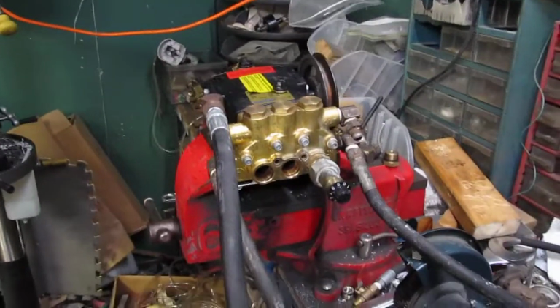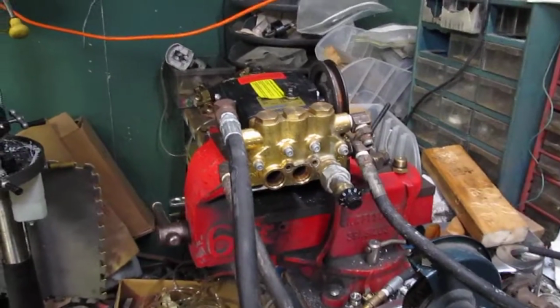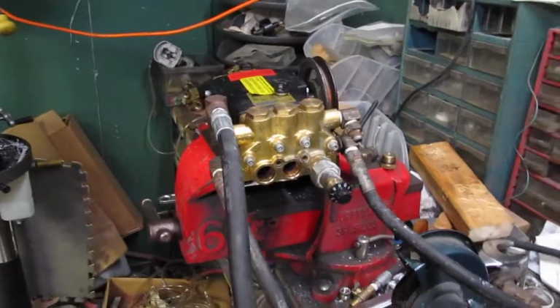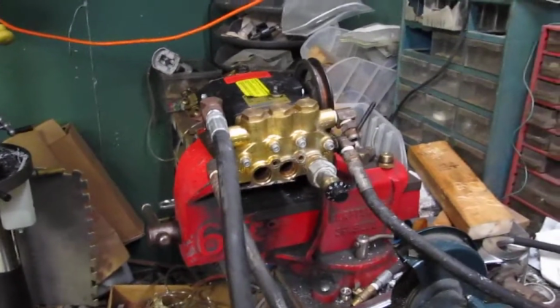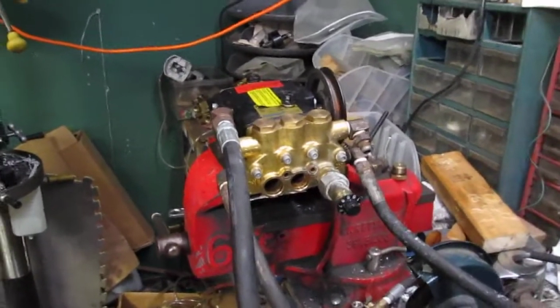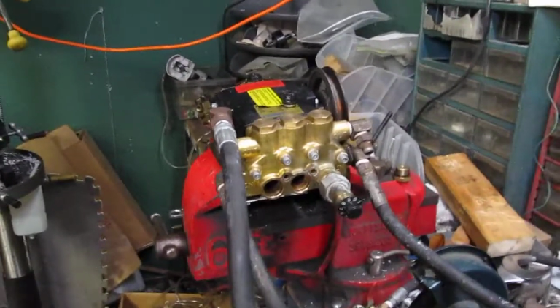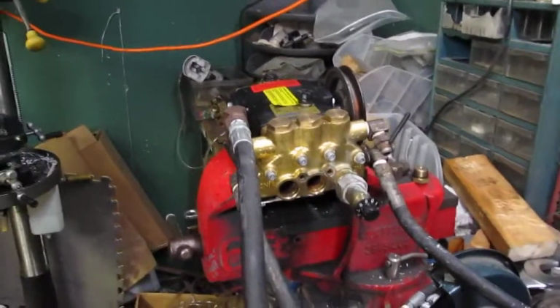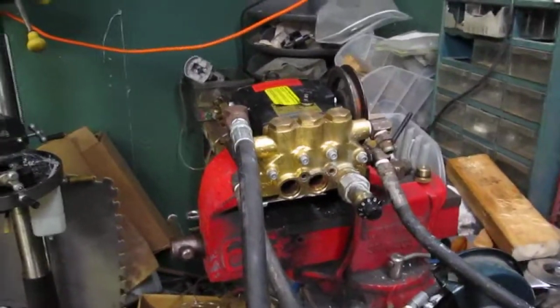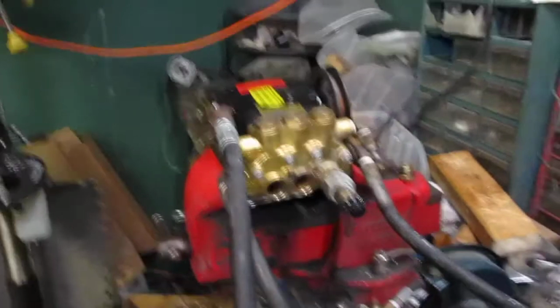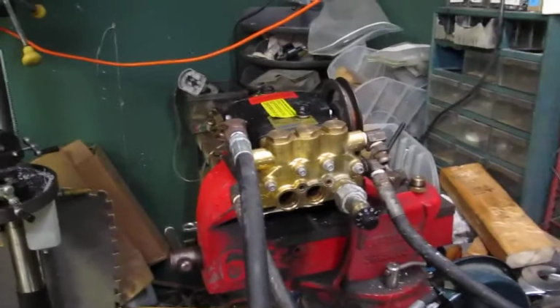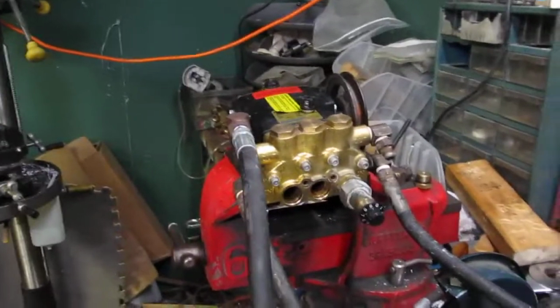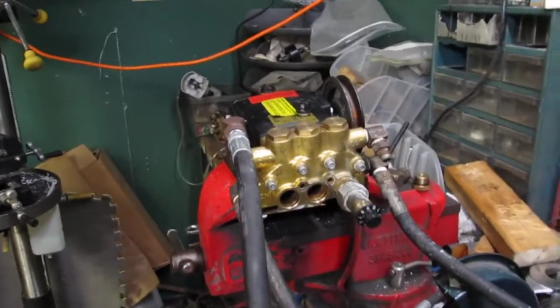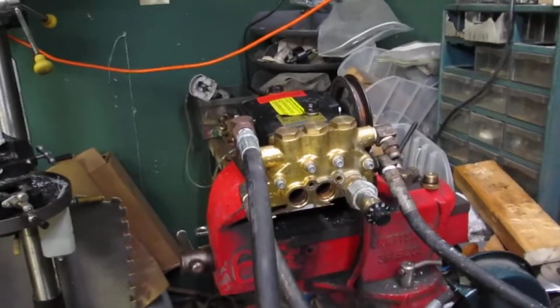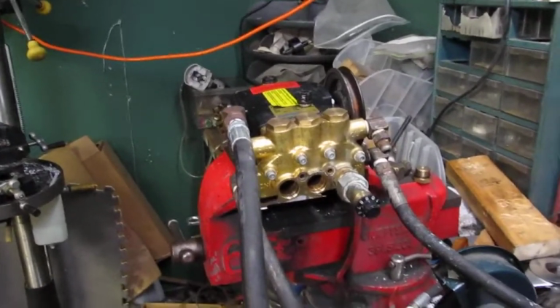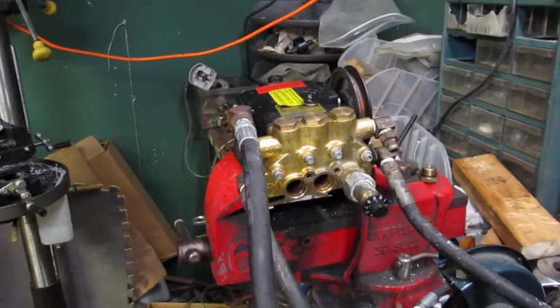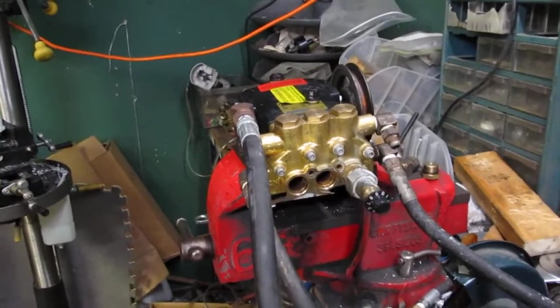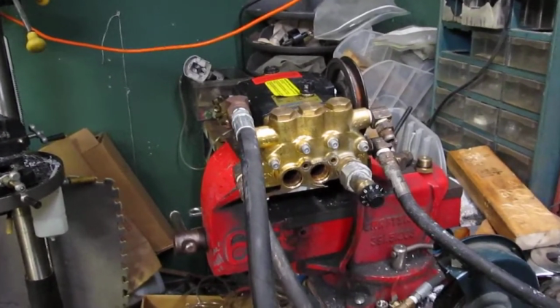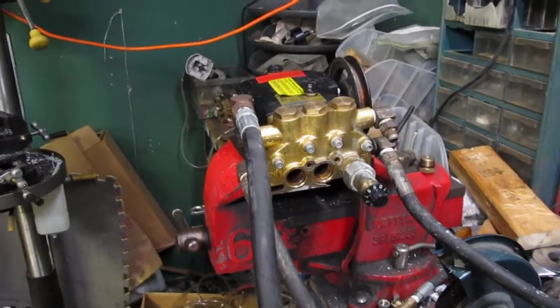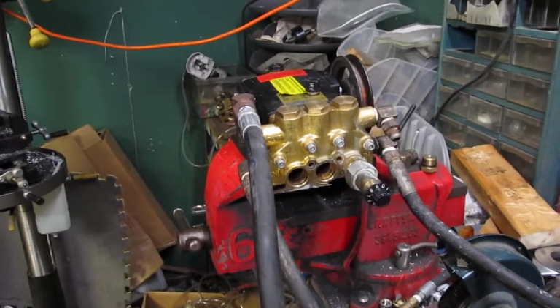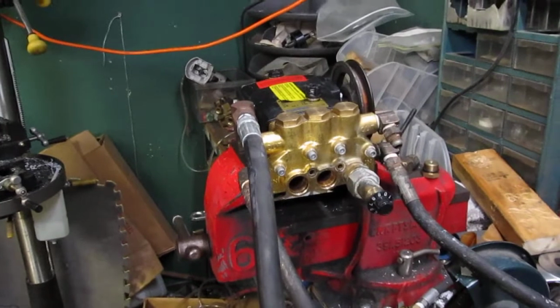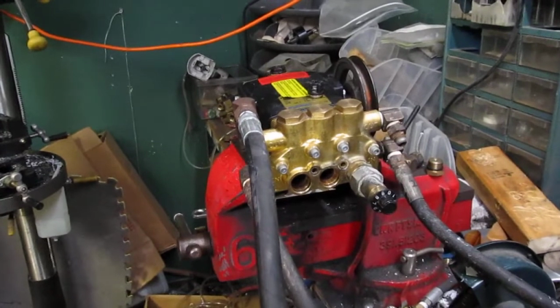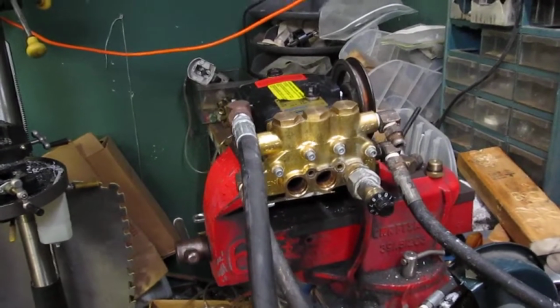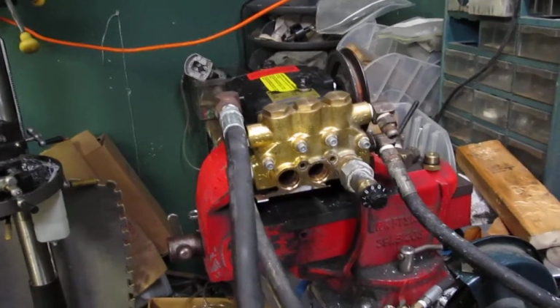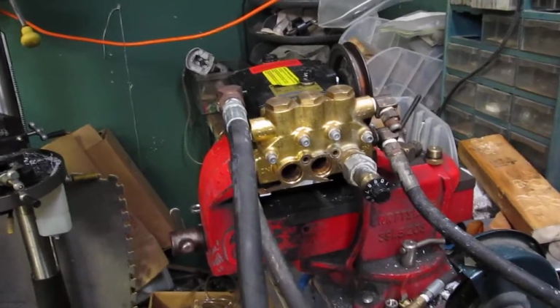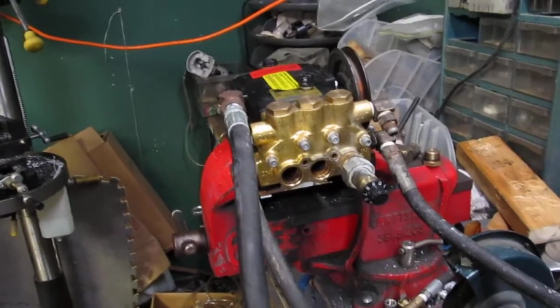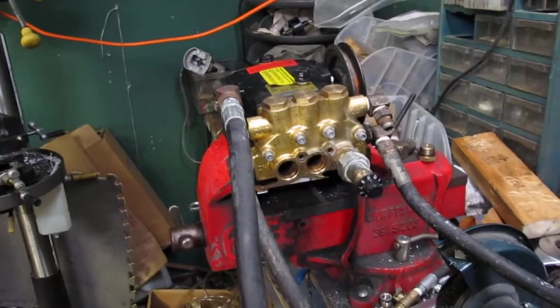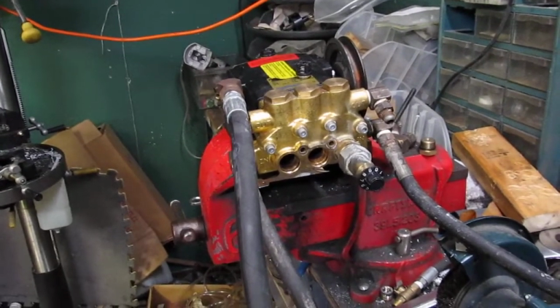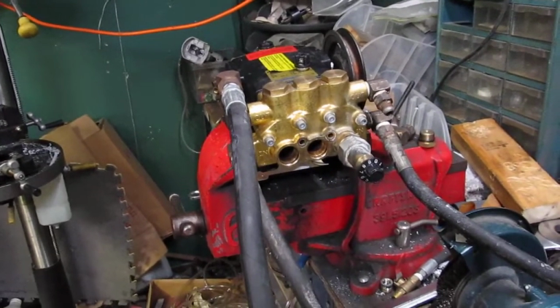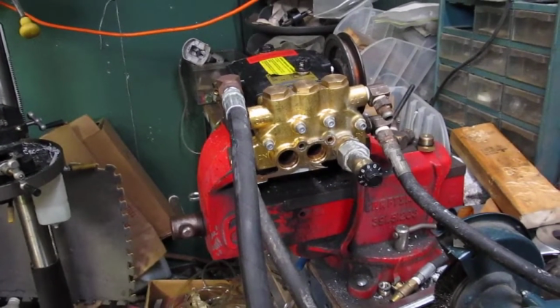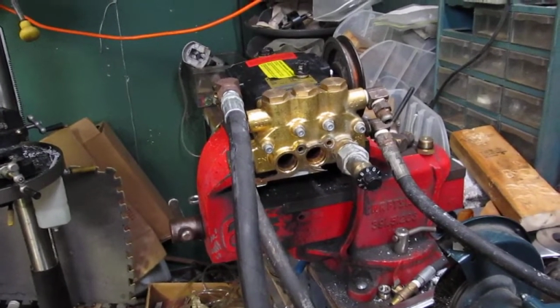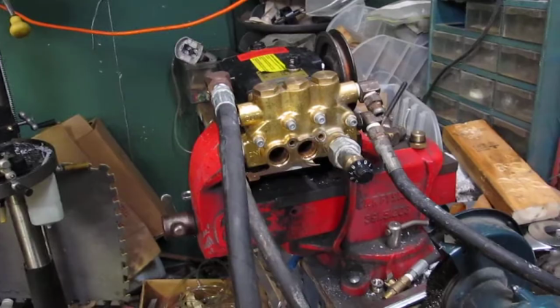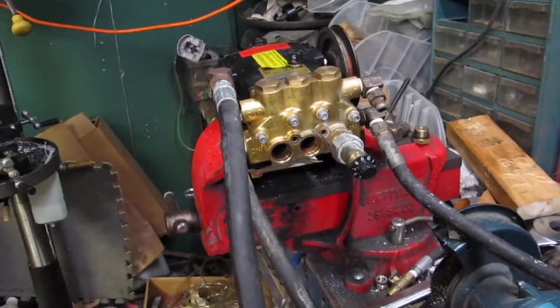Today we're going to demonstrate how to remove and check the check valves in a HiPro 2345 or any power plus series HiPro pump. Mondo is going to demonstrate how to grab the valve at the top.